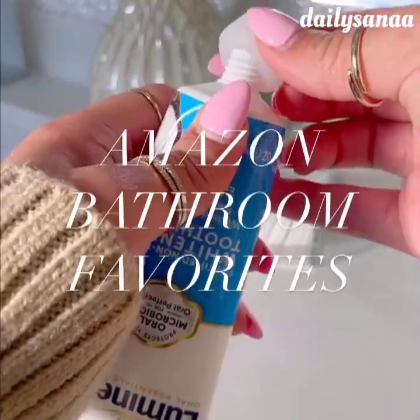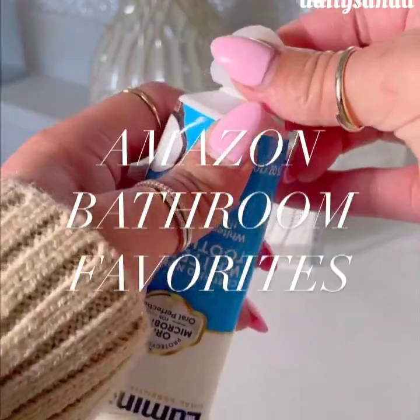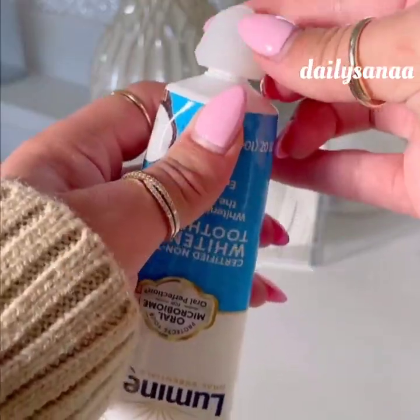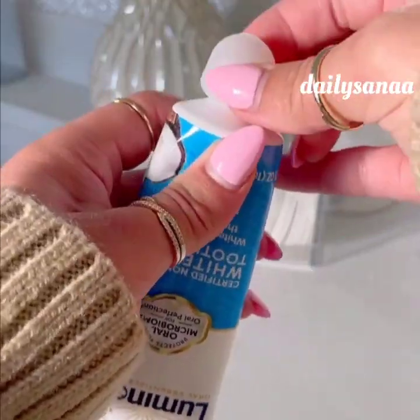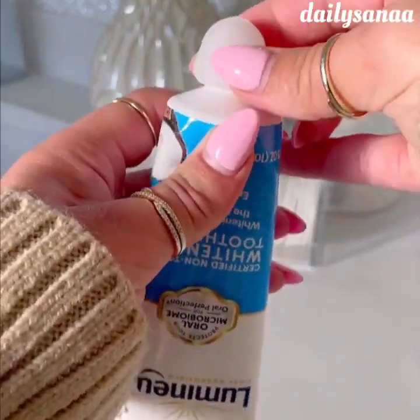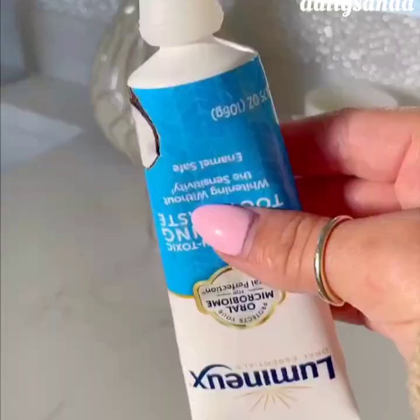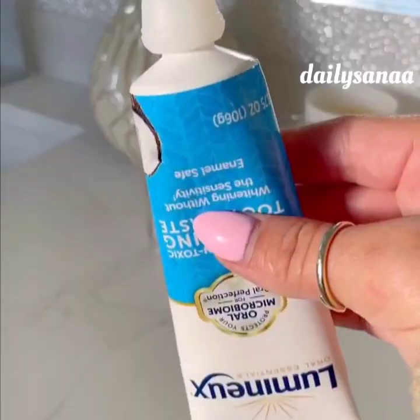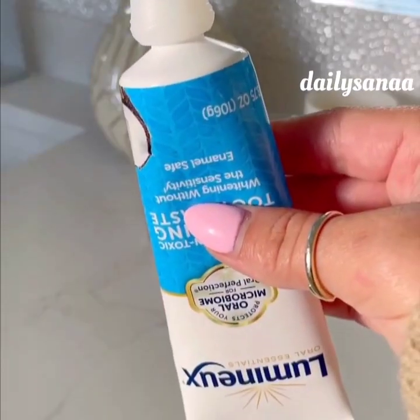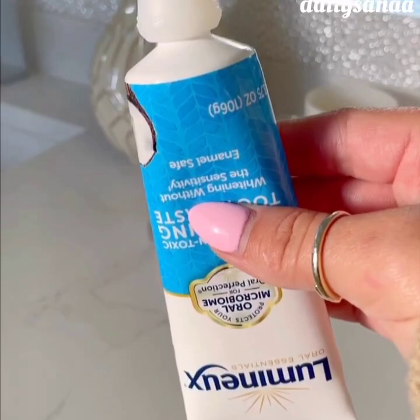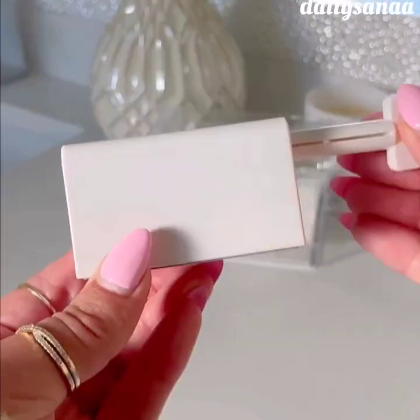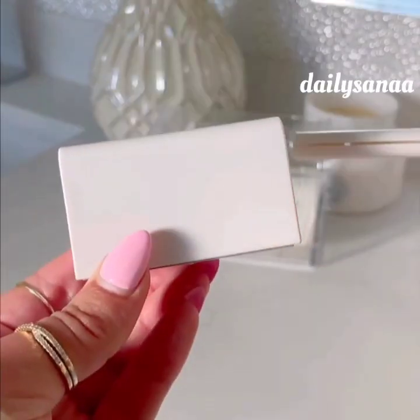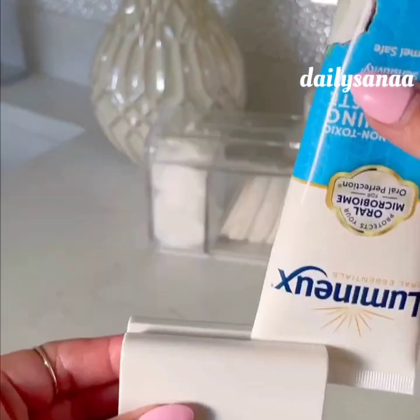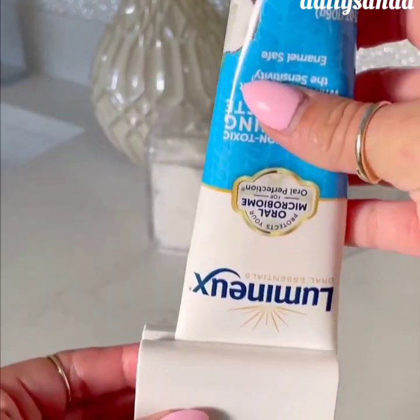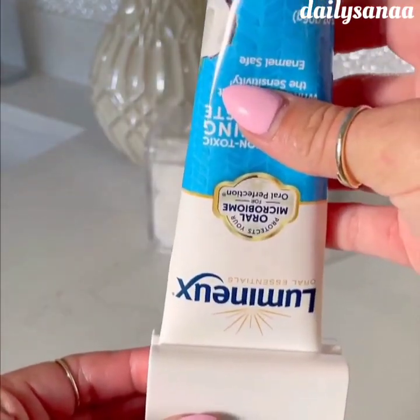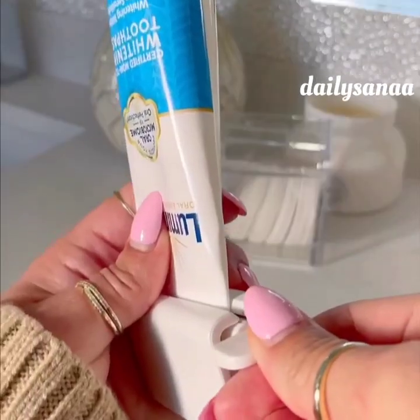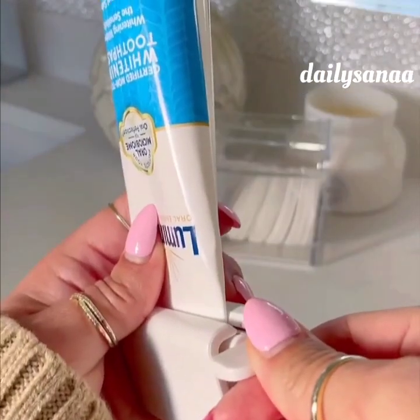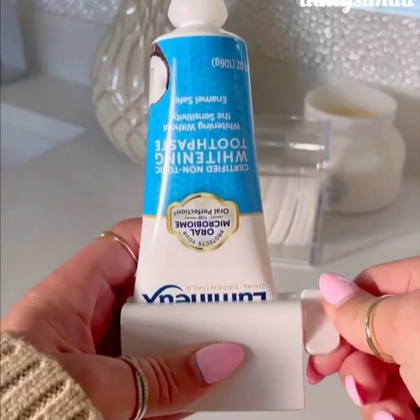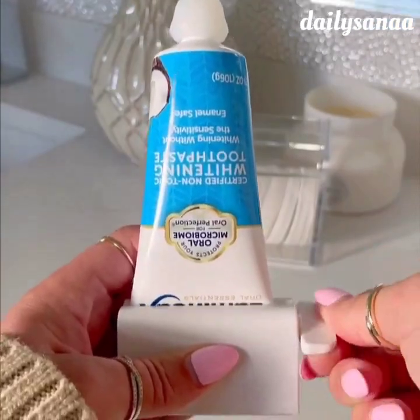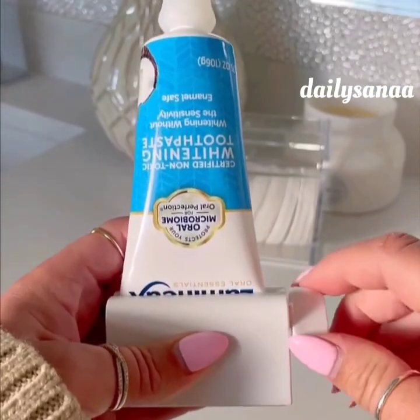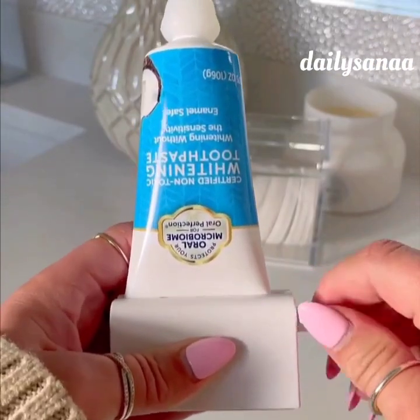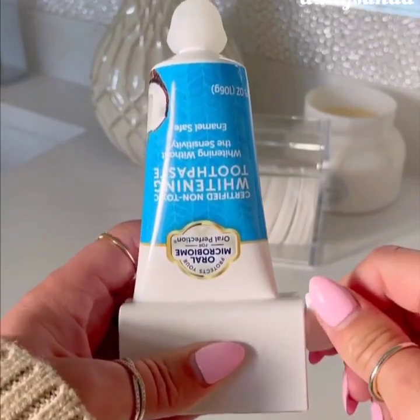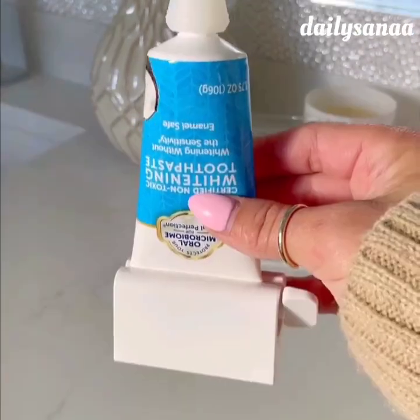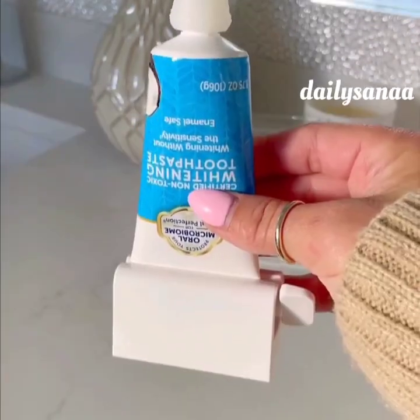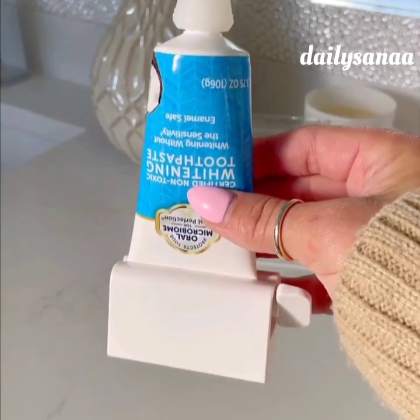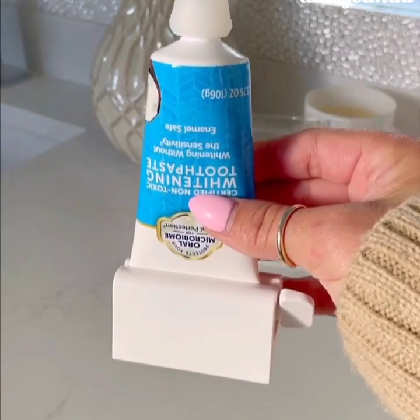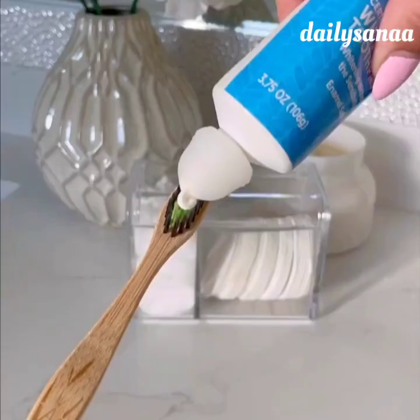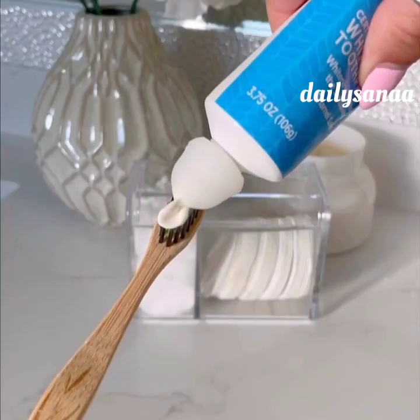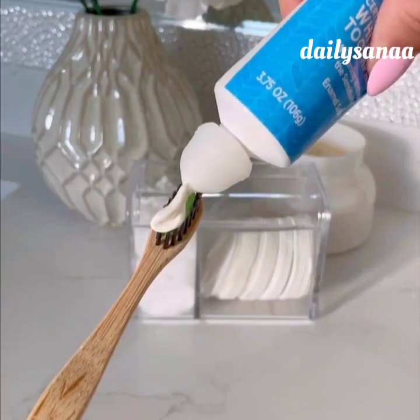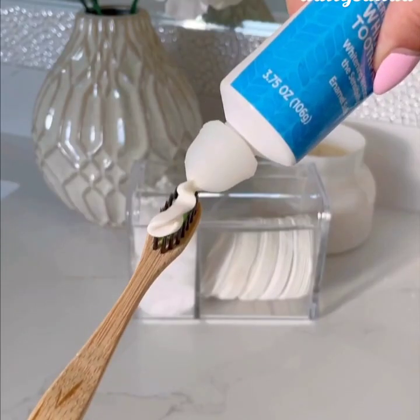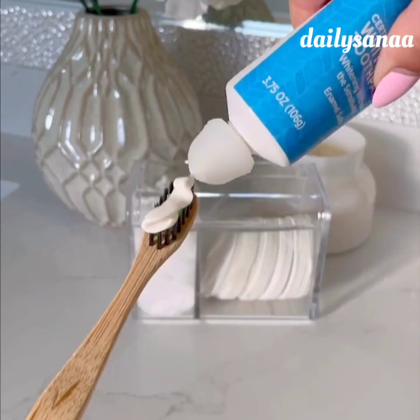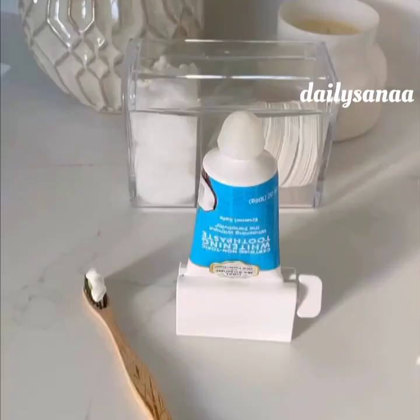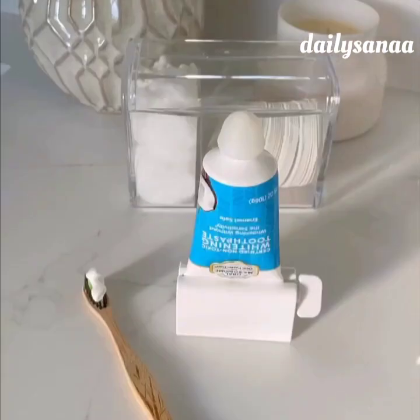This toothpaste cap makes for easy and mess-free dispensing, and these toothpaste squeezers will help you get every last bit of the product from the tube. This works for any product that comes in a tube as well.